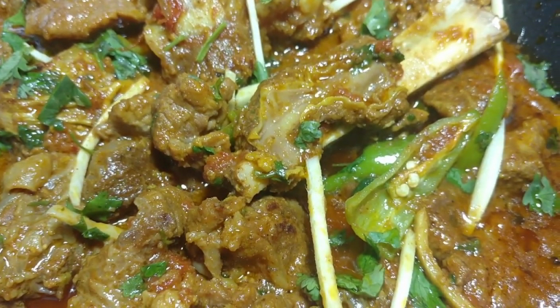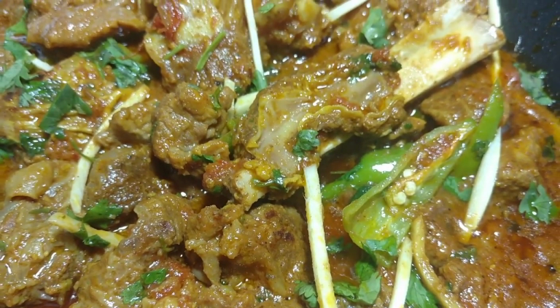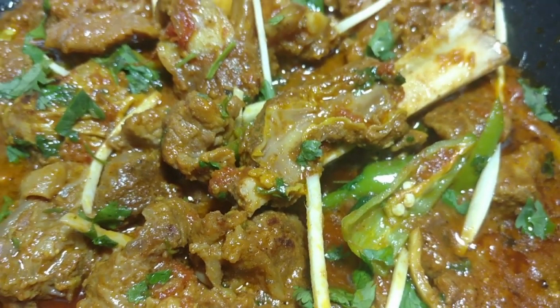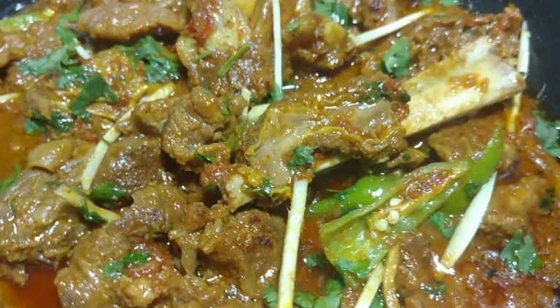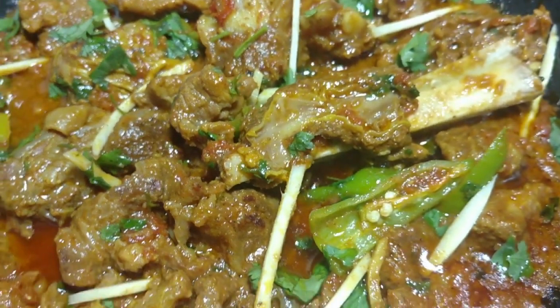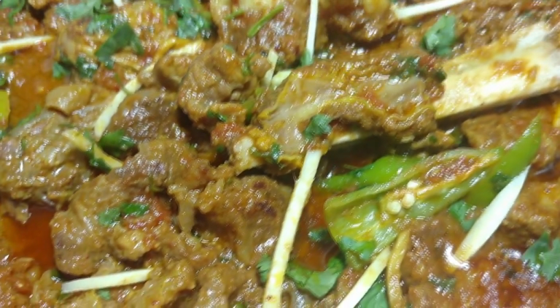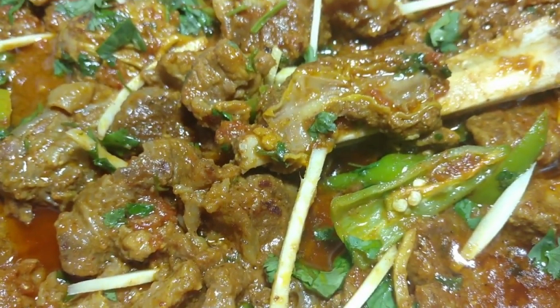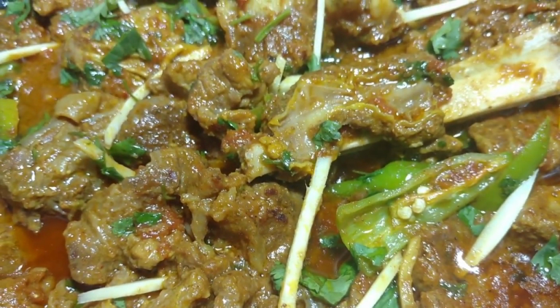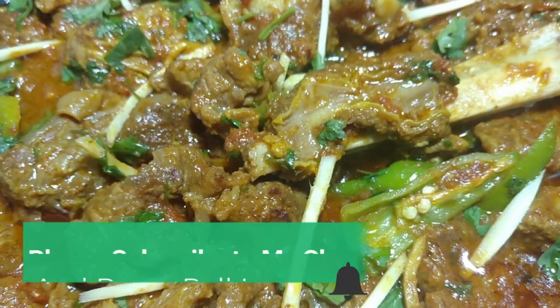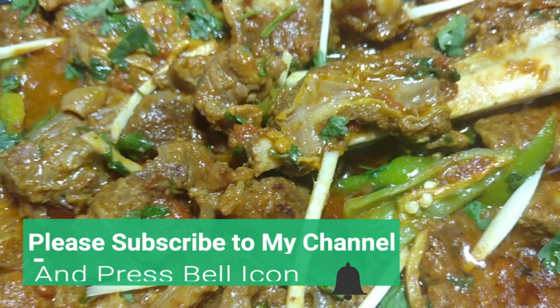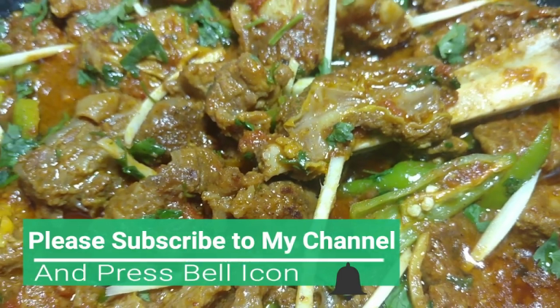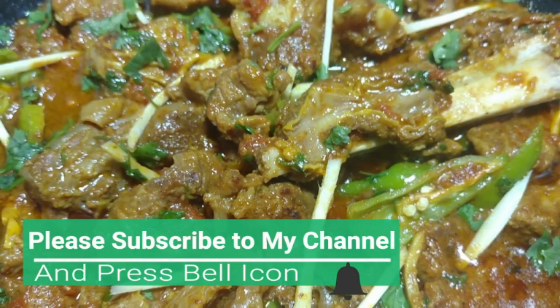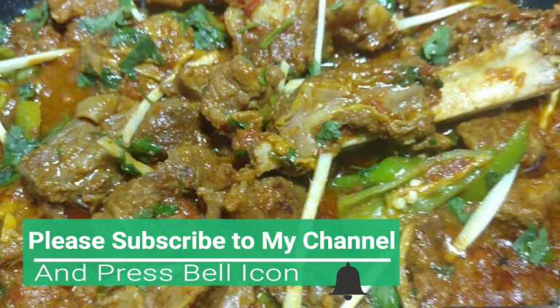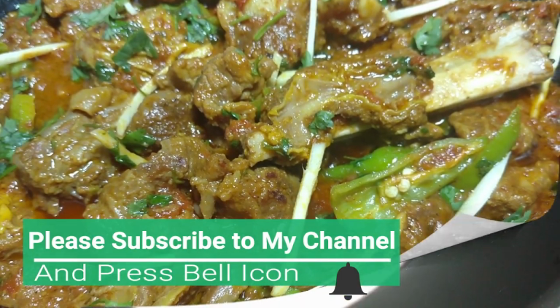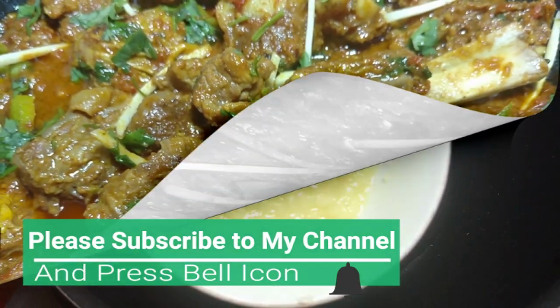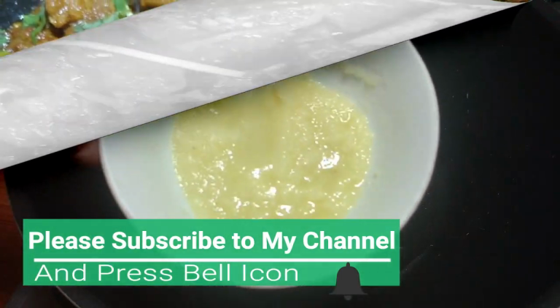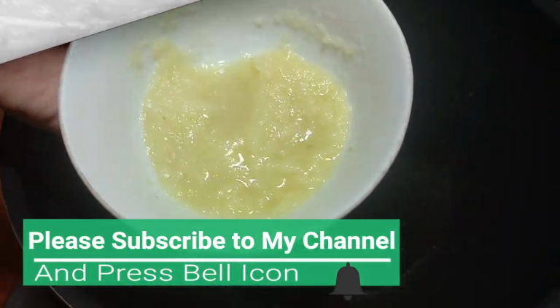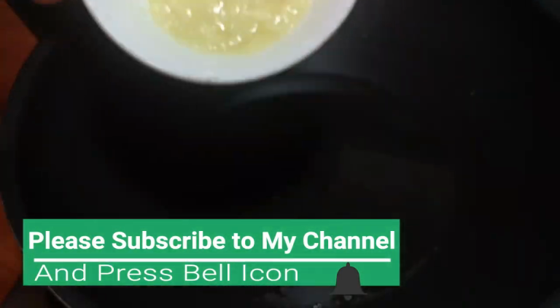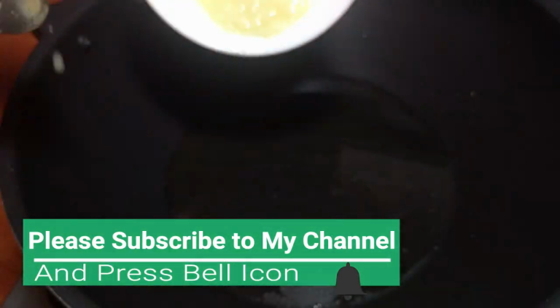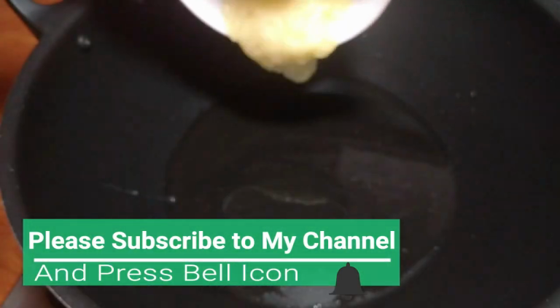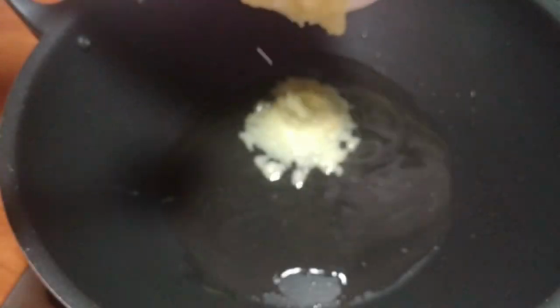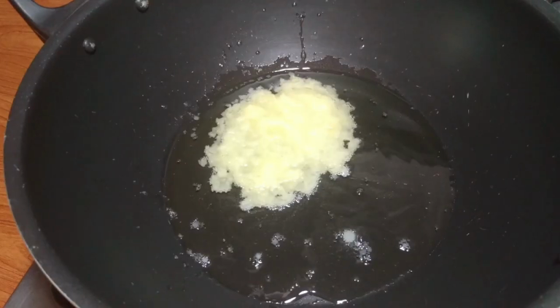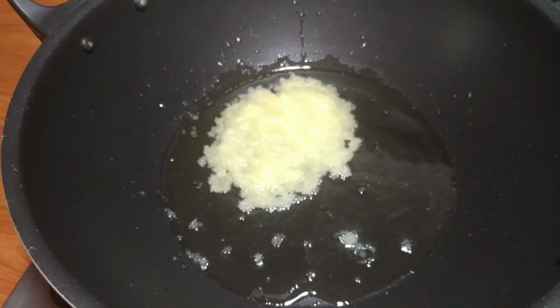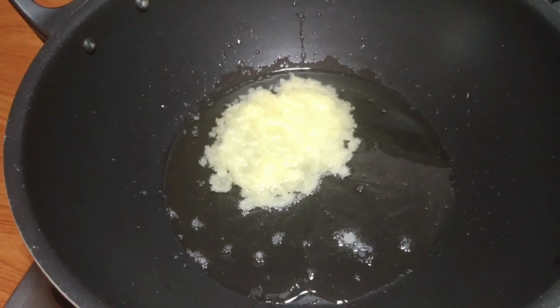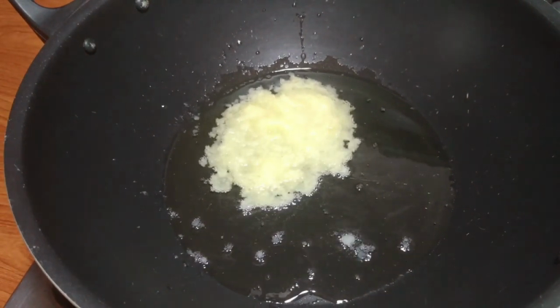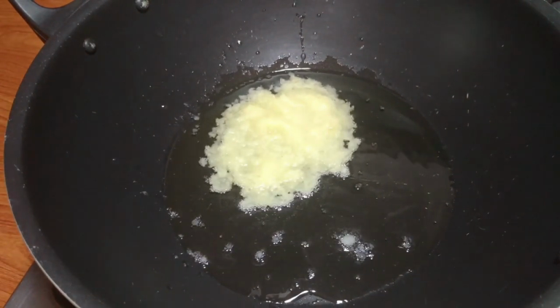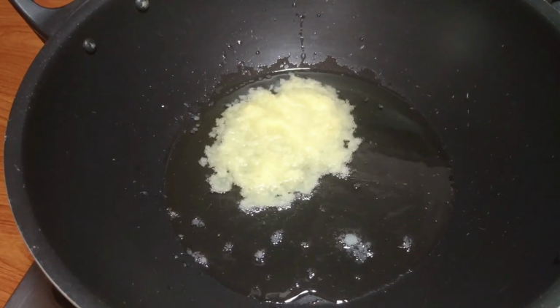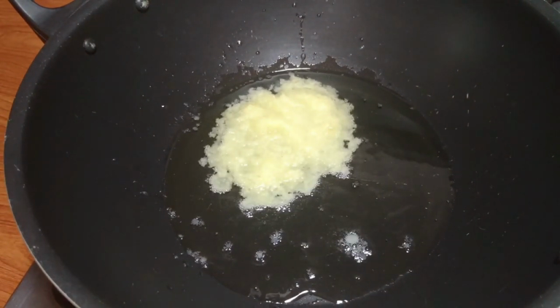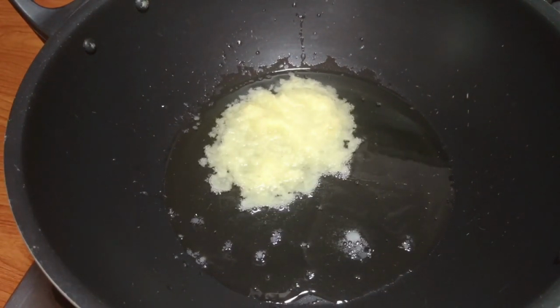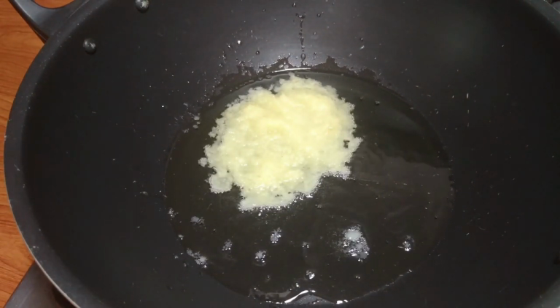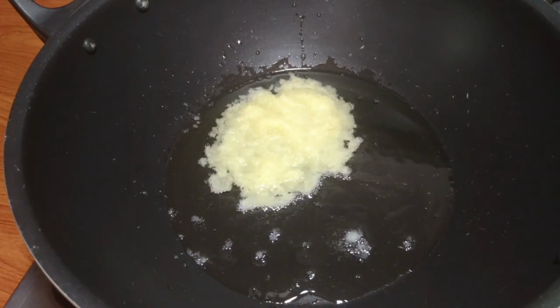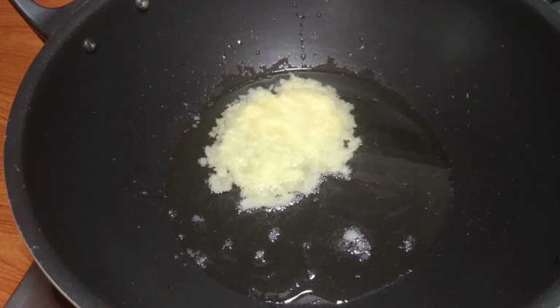So before watching, subscribe to my channel and press the bell icon so that you will get notifications. I have a little bit of oil and I have added 2 tablespoons of paste. I will fry it for 1-2 minutes.